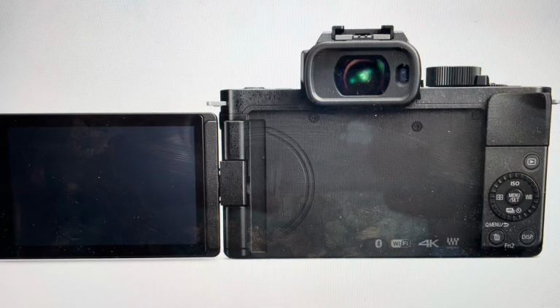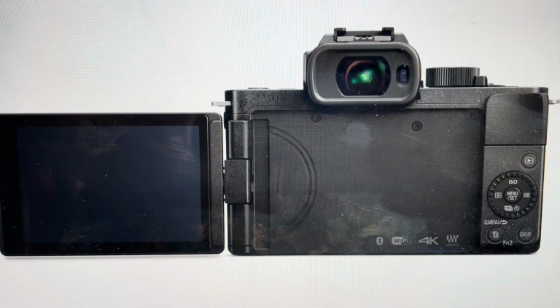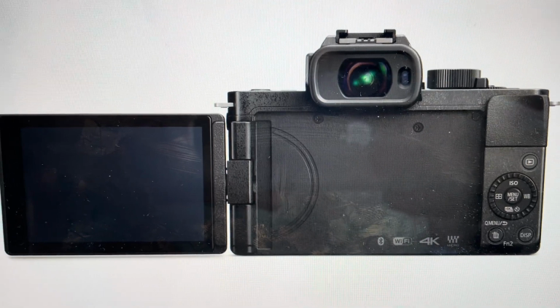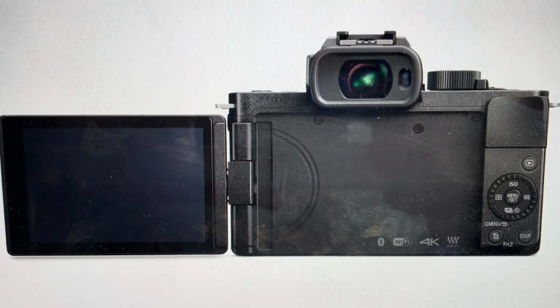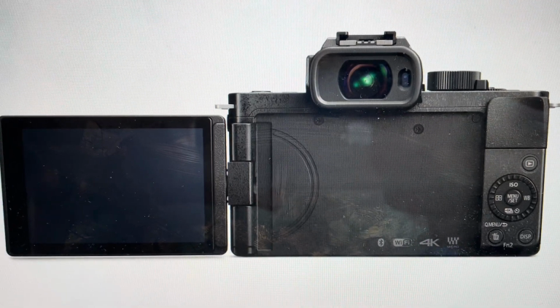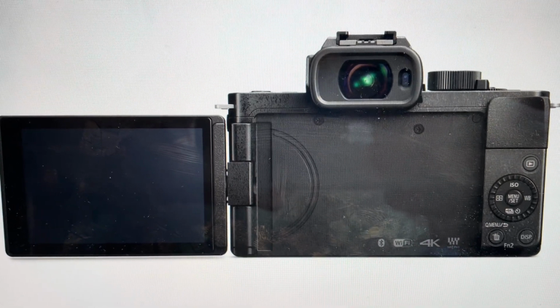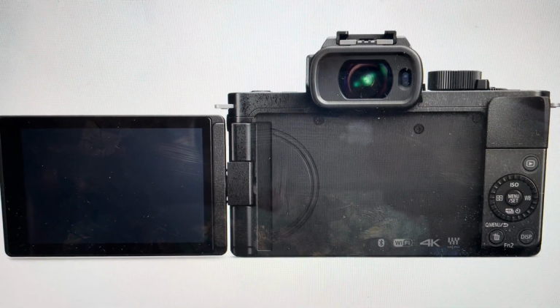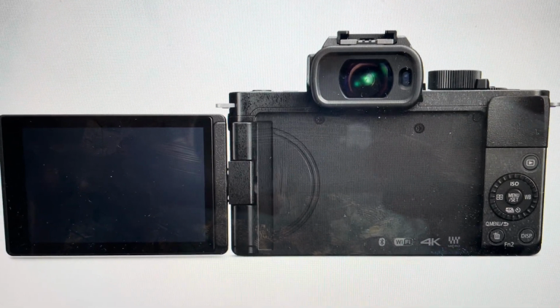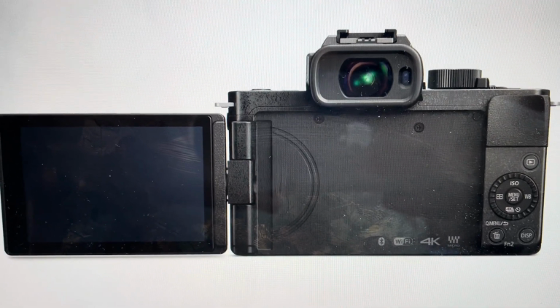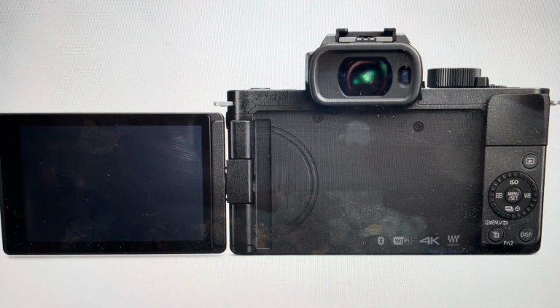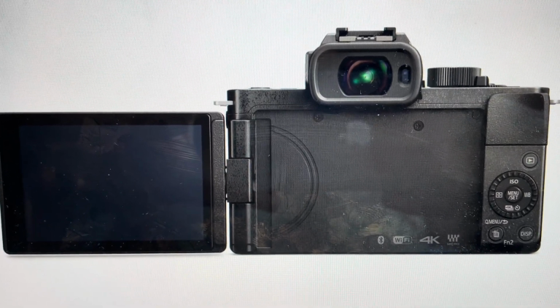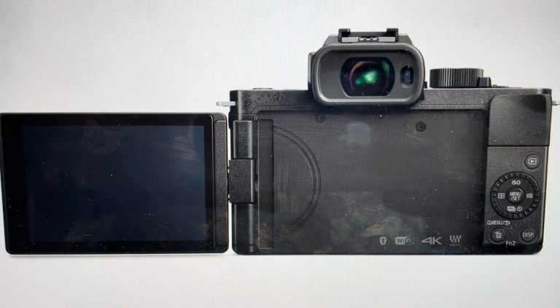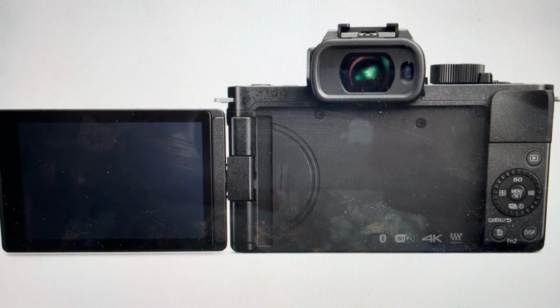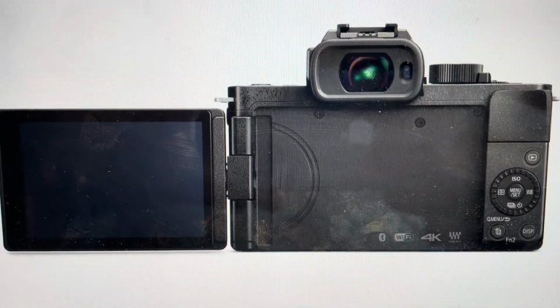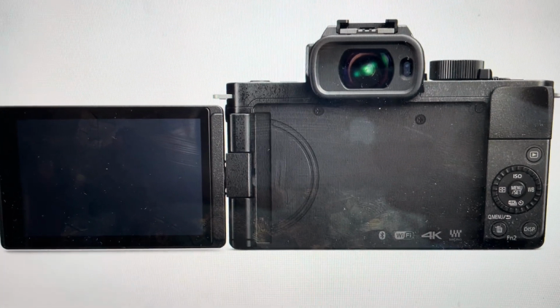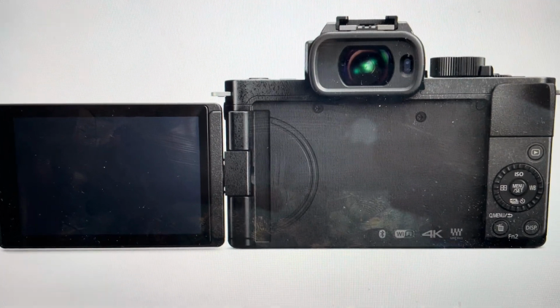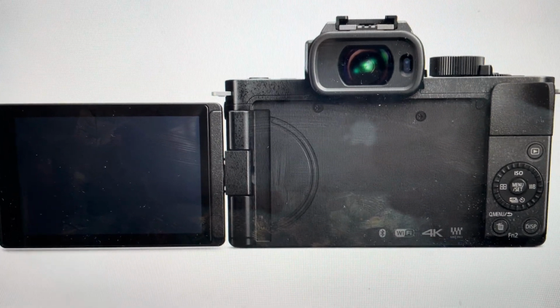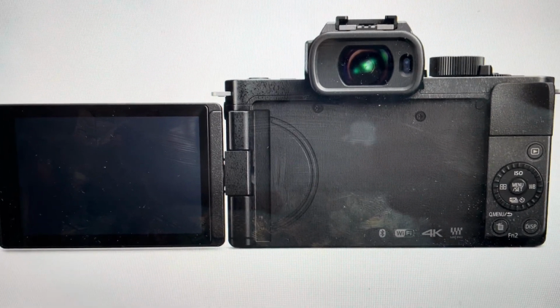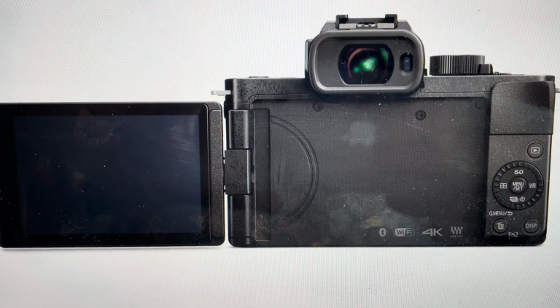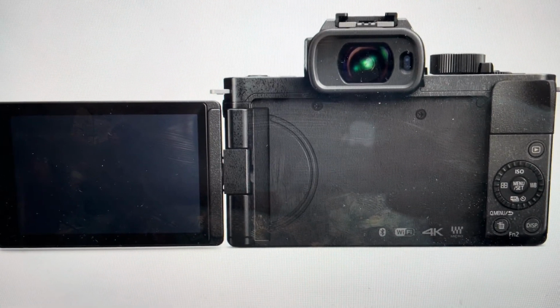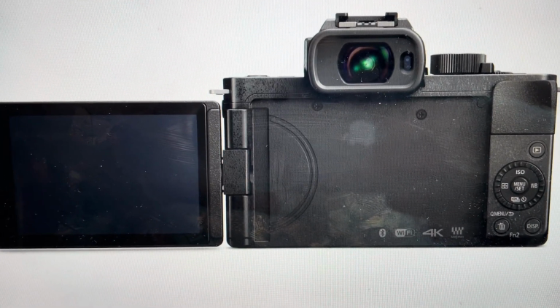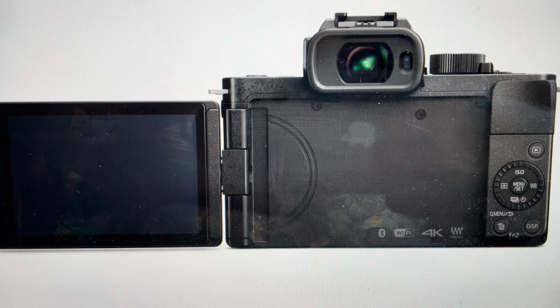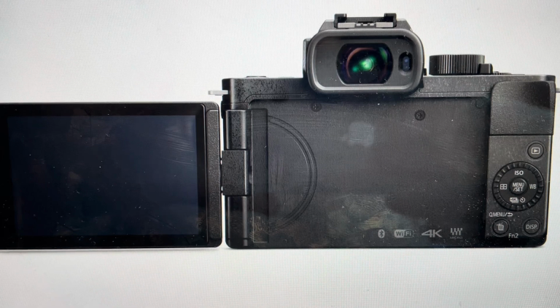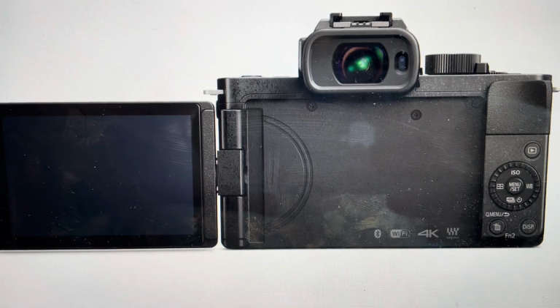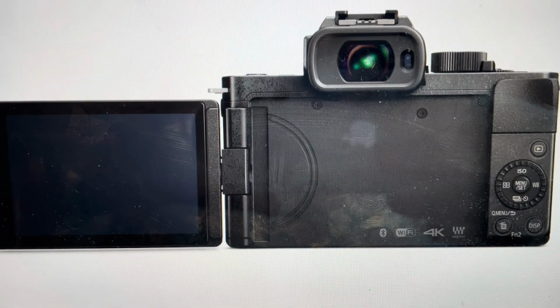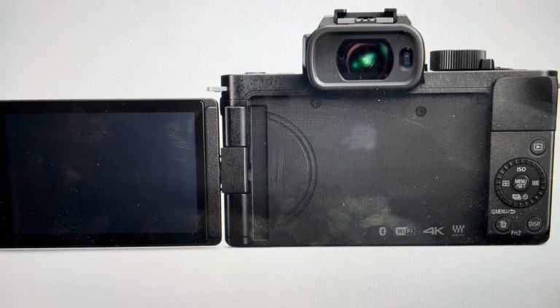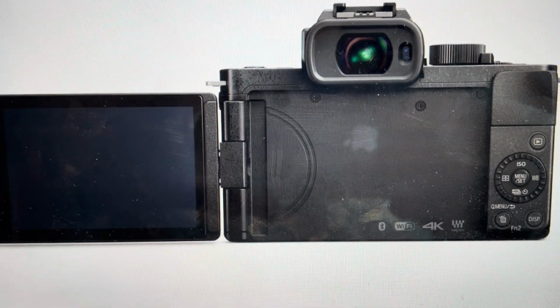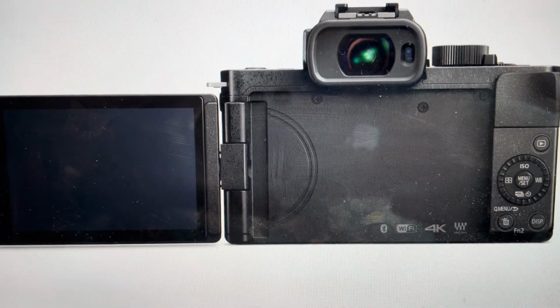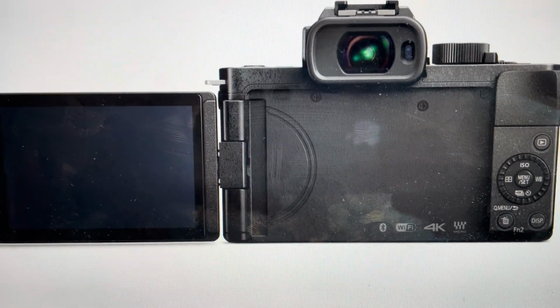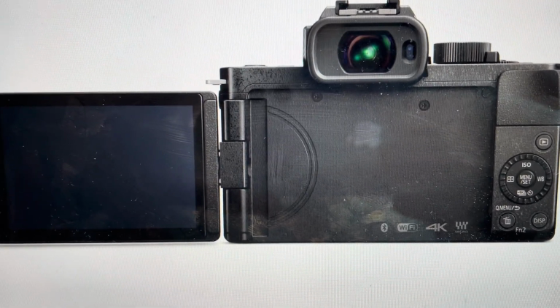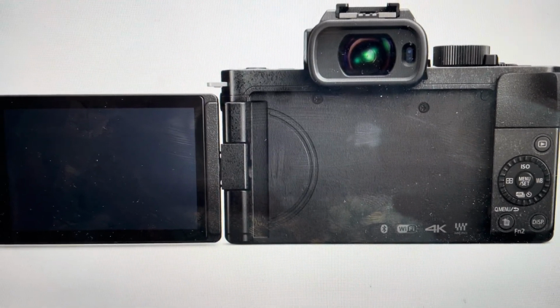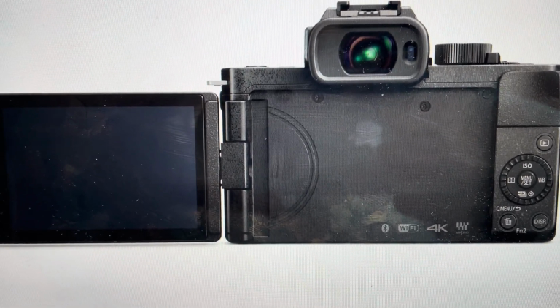Hey everybody, this is a quick video in case you have a Panasonic Lumix G100 and you want to do a hard reset to the factory default settings on it. This will remove all of the recording settings, all of your configurations, as well as all of your network settings, including Bluetooth and Wi-Fi.